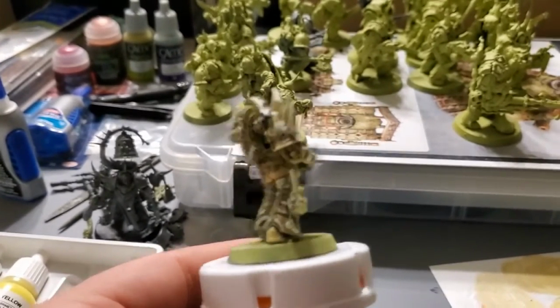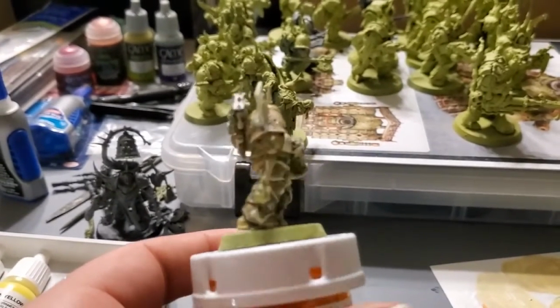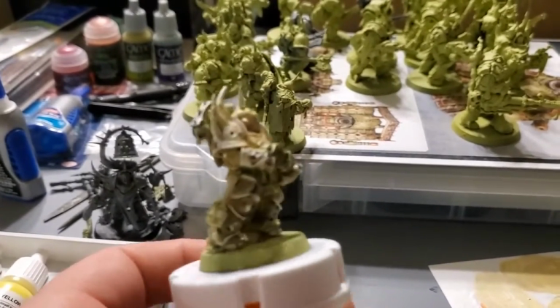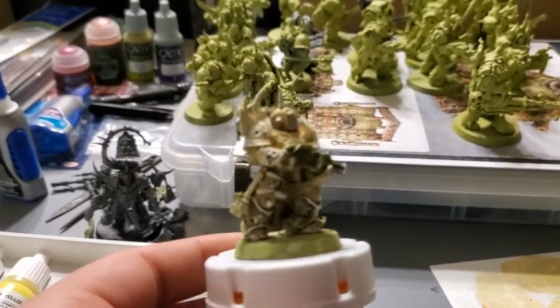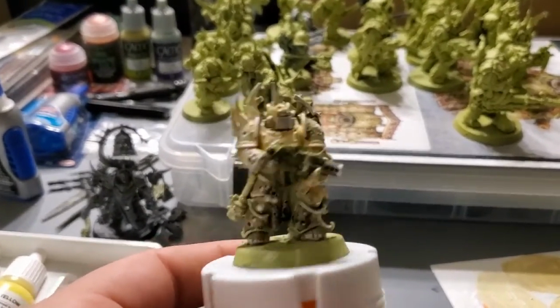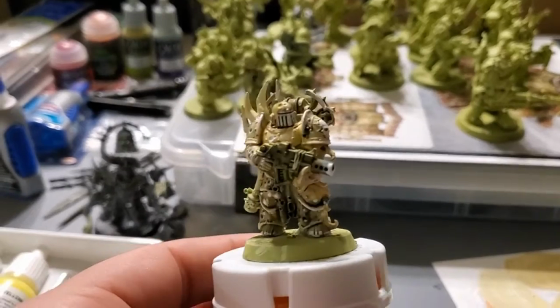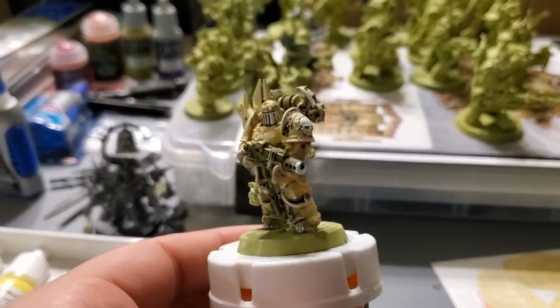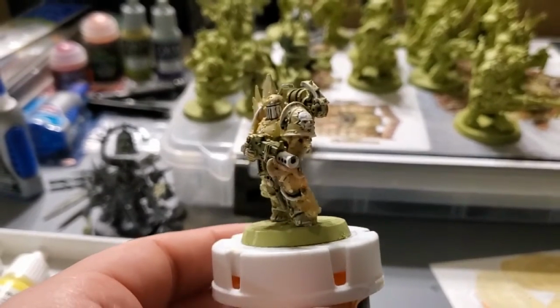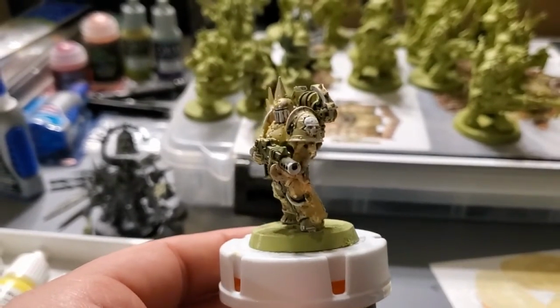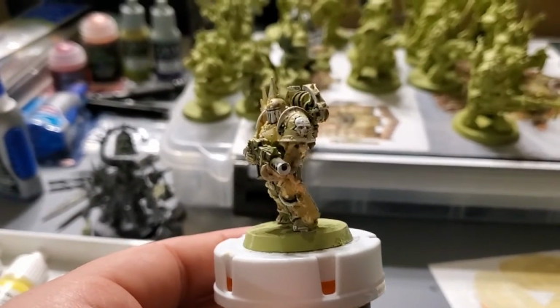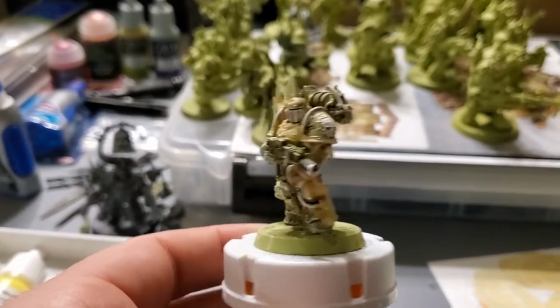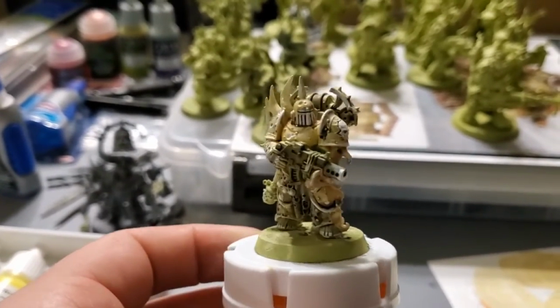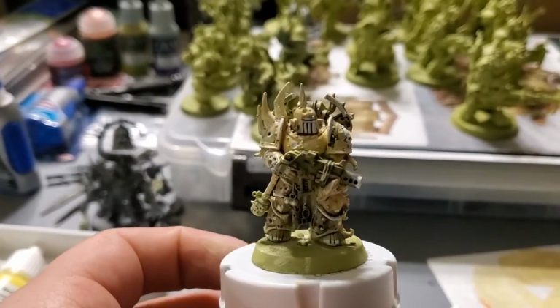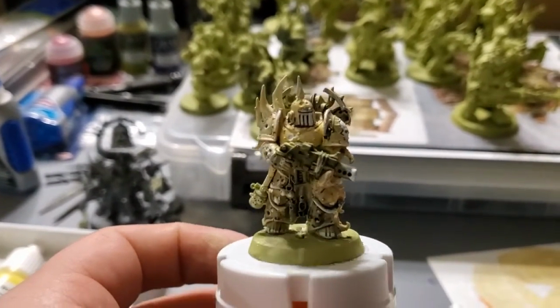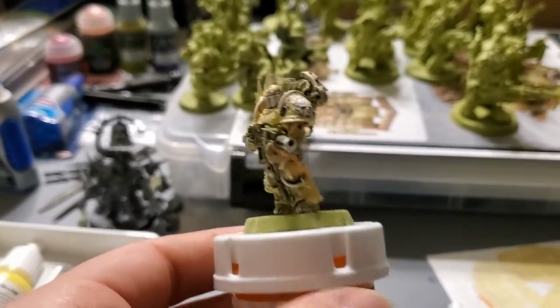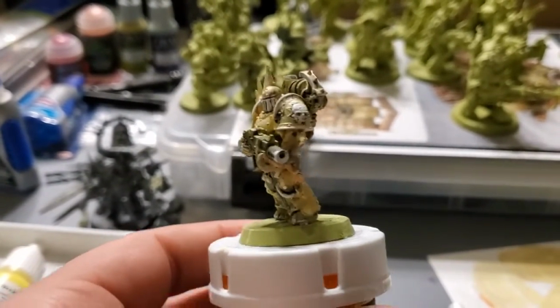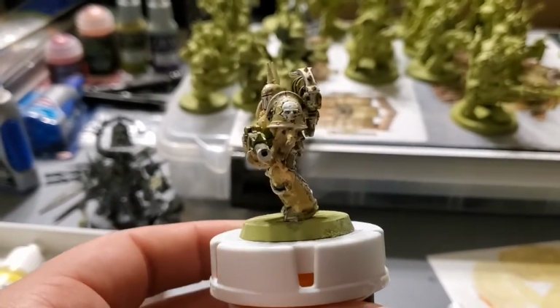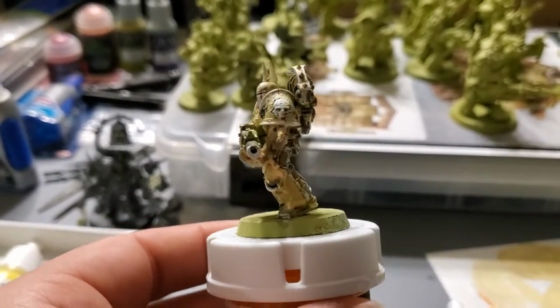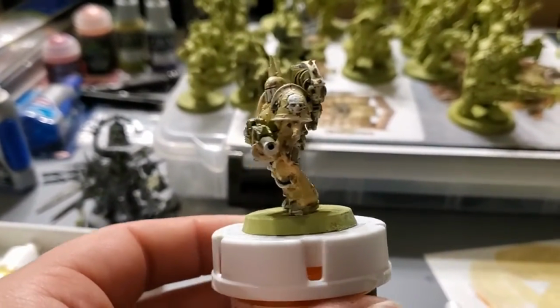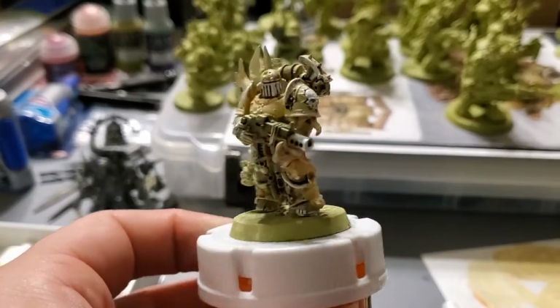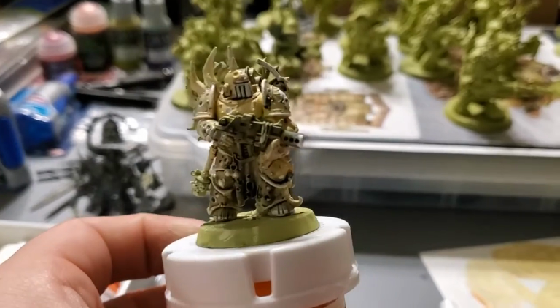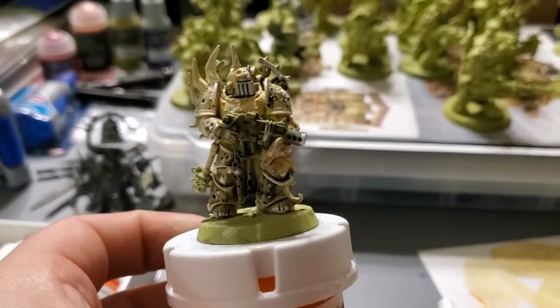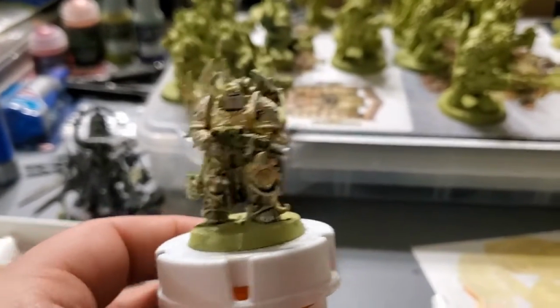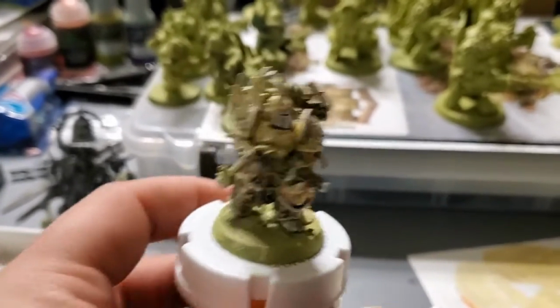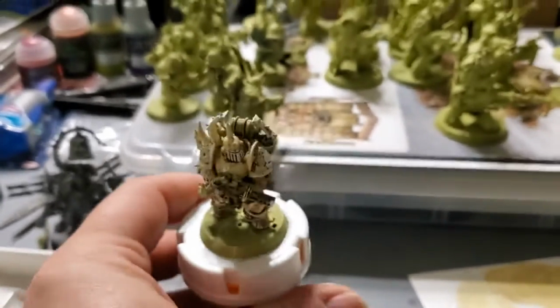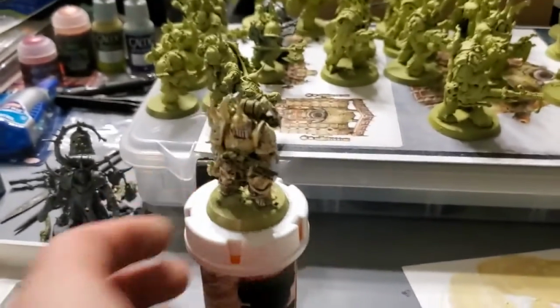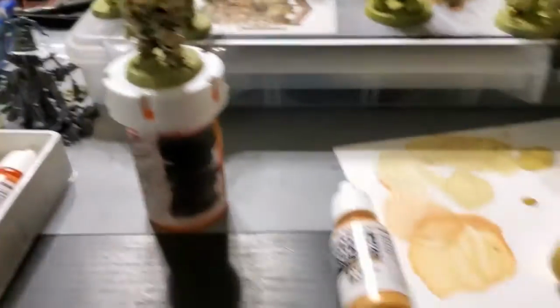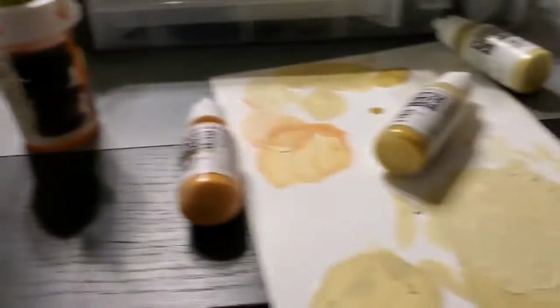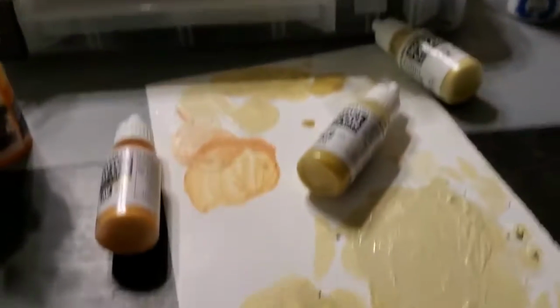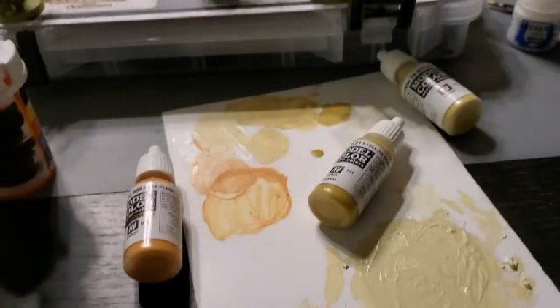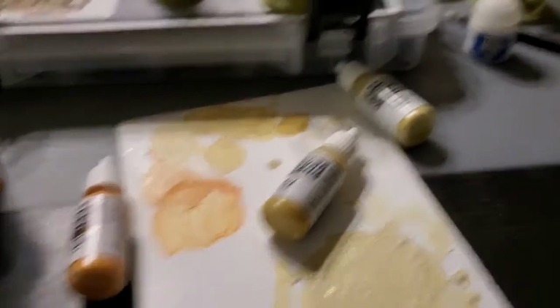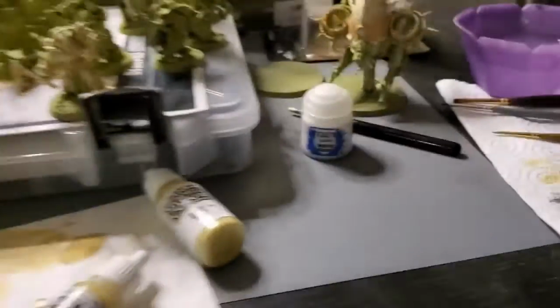You don't have to lock yourself in with one type of paint. Use what you have available, use what you want. Go get Apple Barrel — it doesn't matter. Just paint and have some fun.